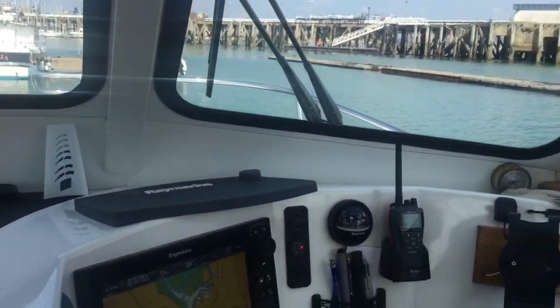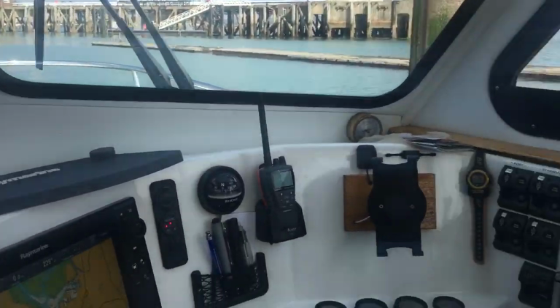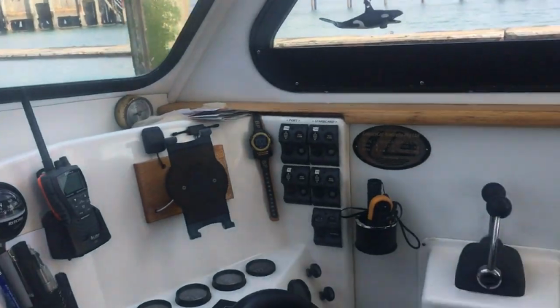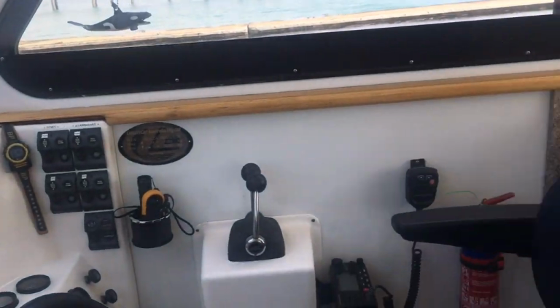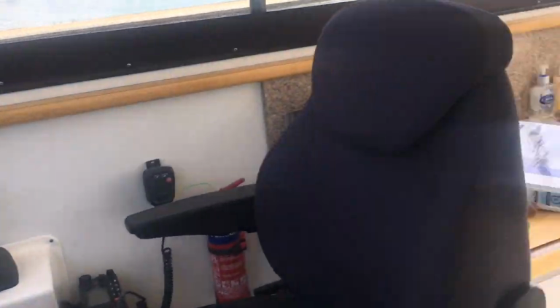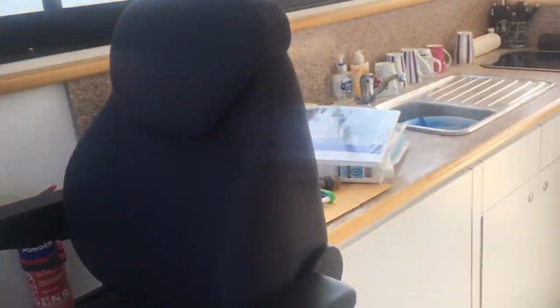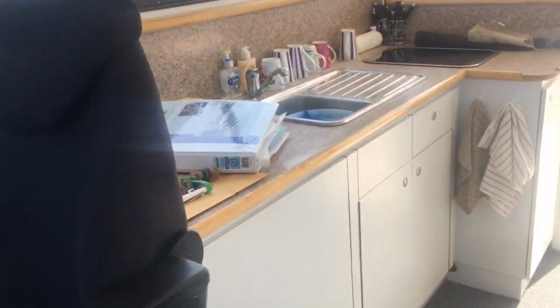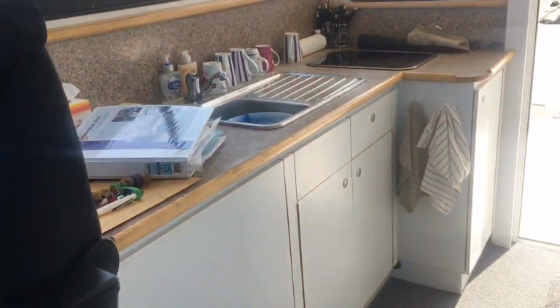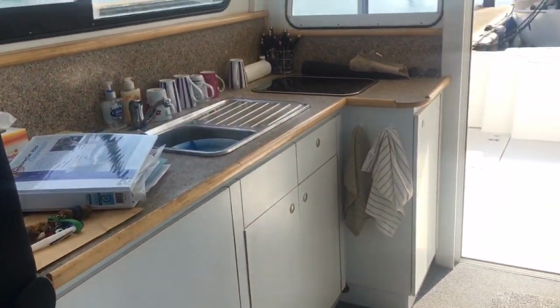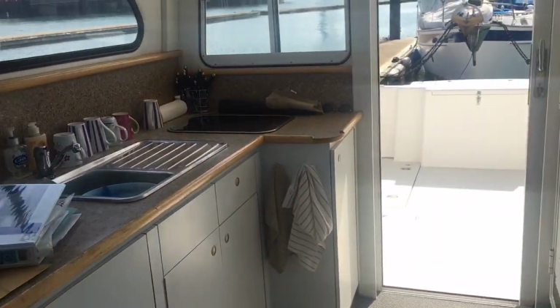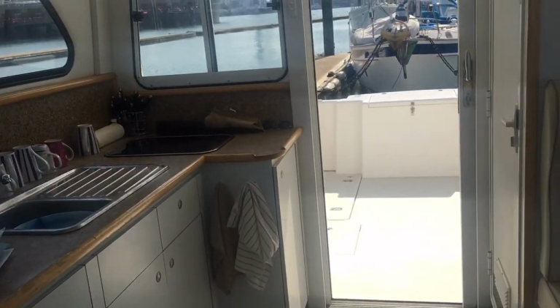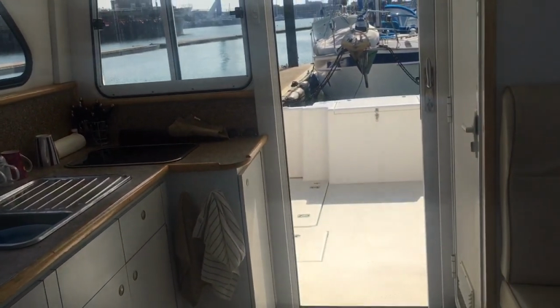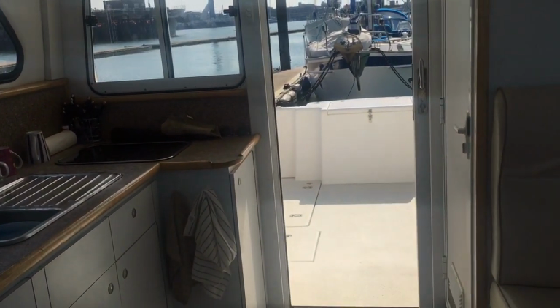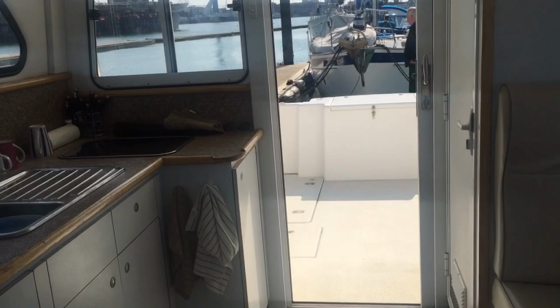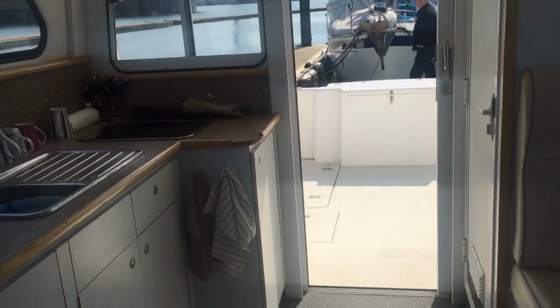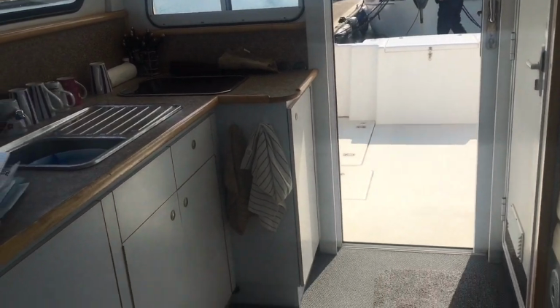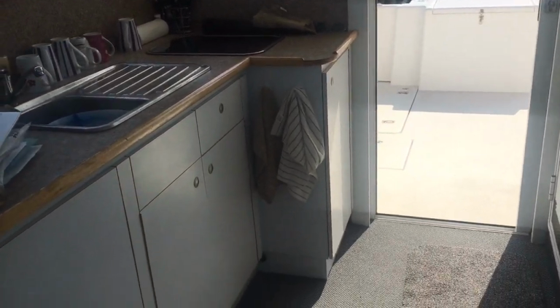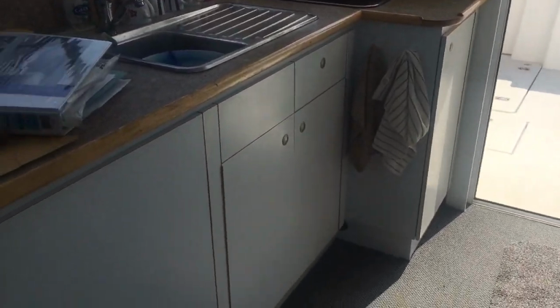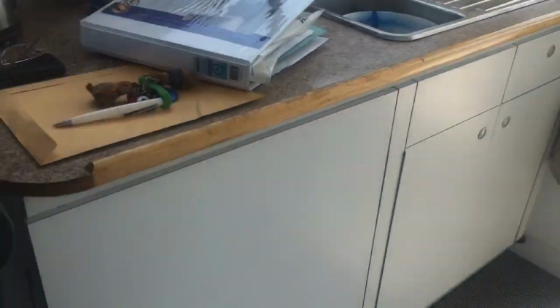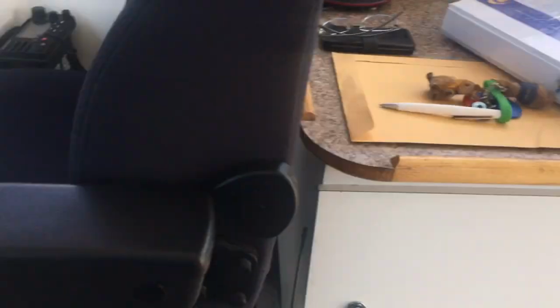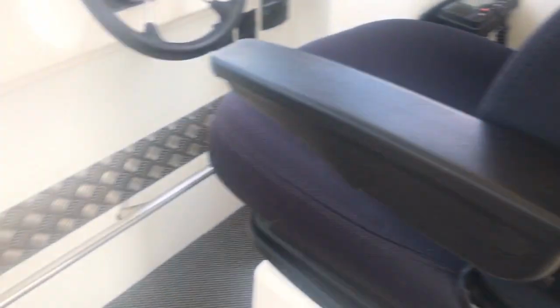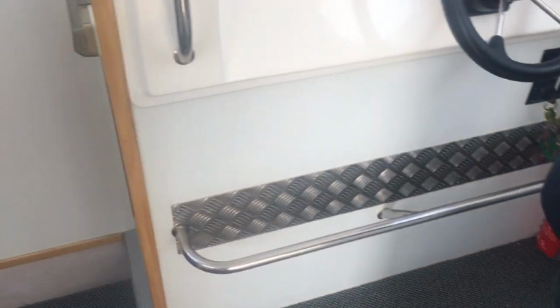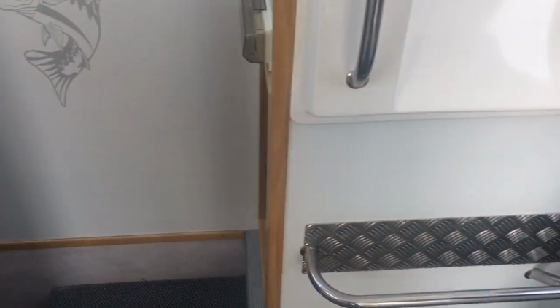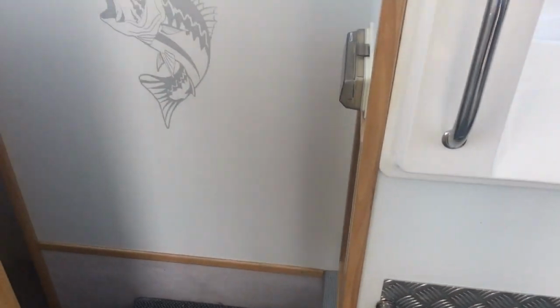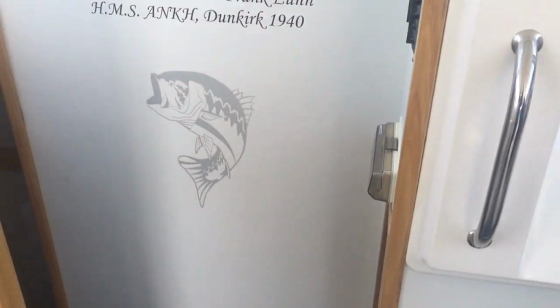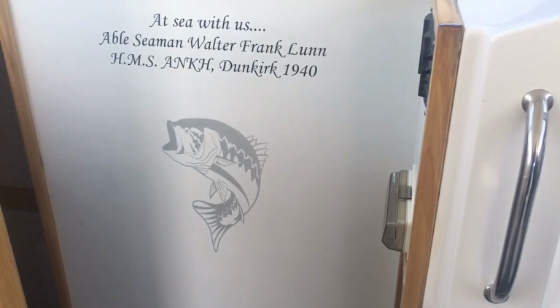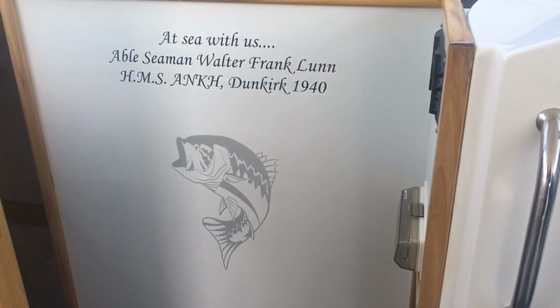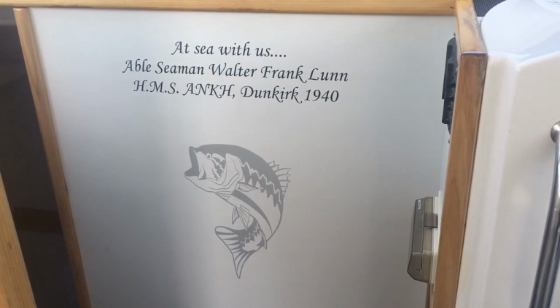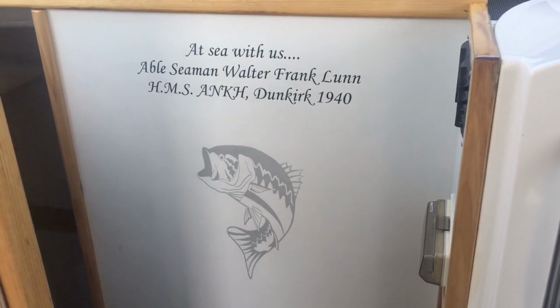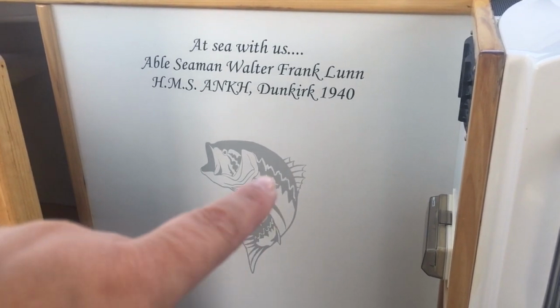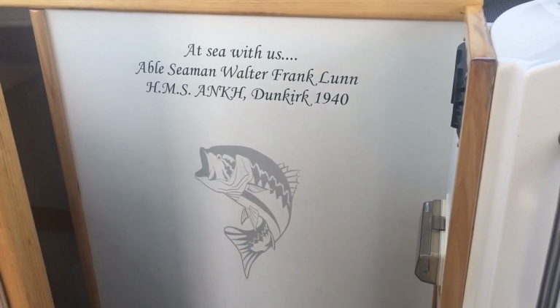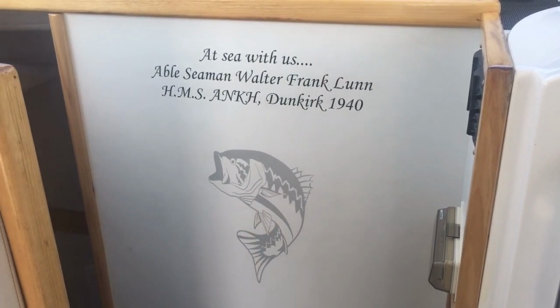Spinning you around so you can see the galley and looking aft to the cockpit, then back at the helm. There's a lovely little graphic here.